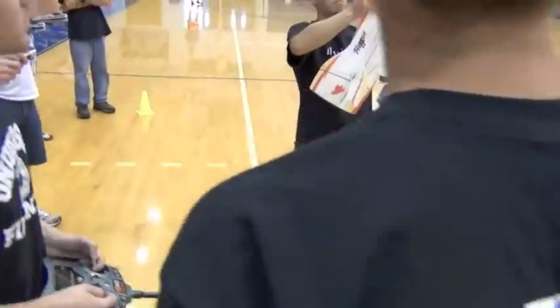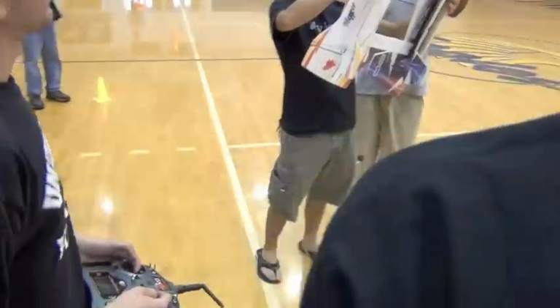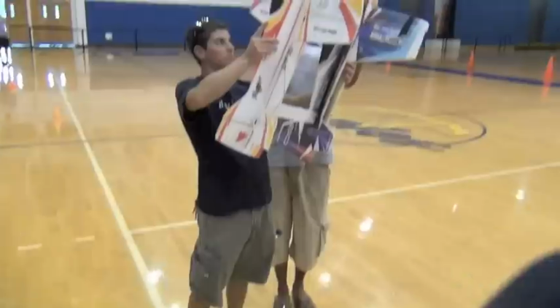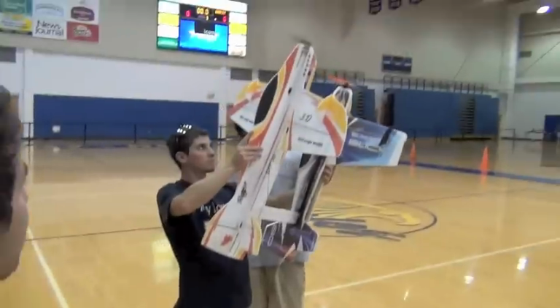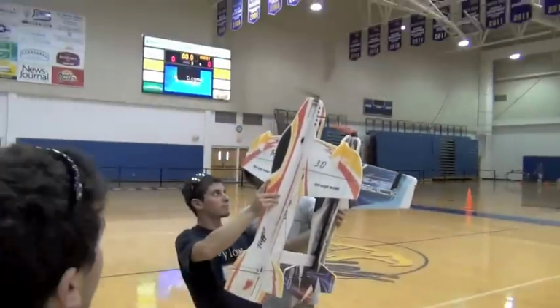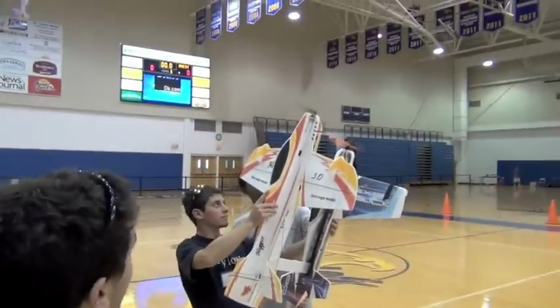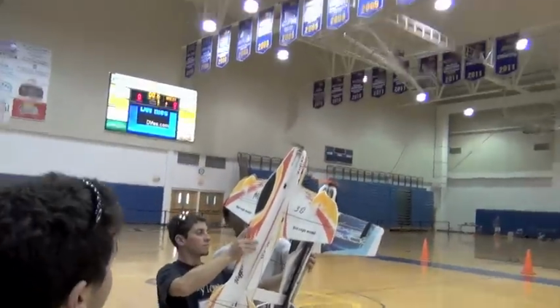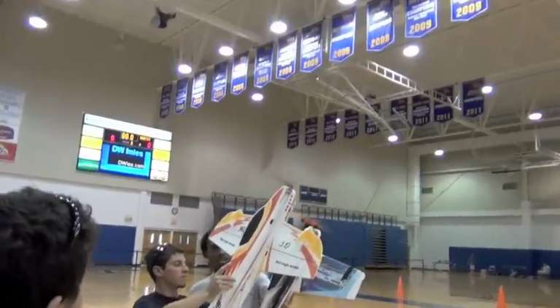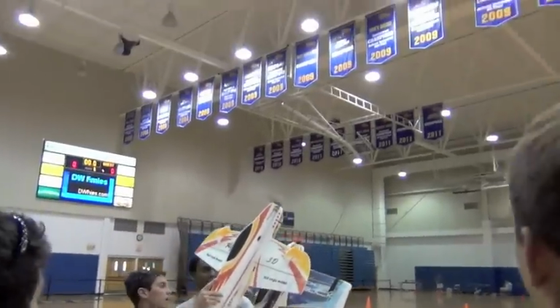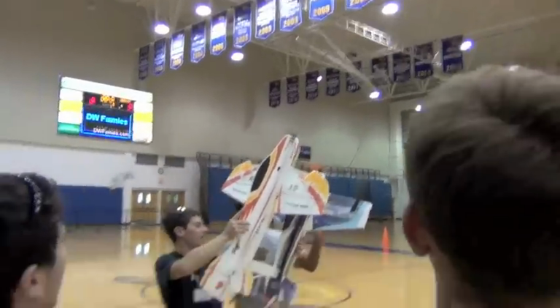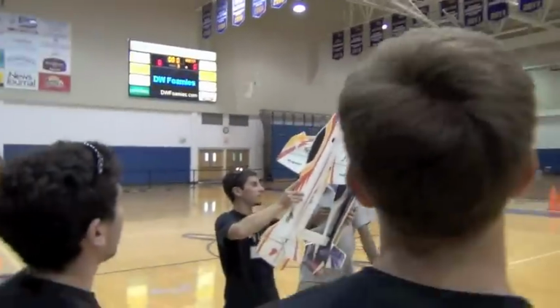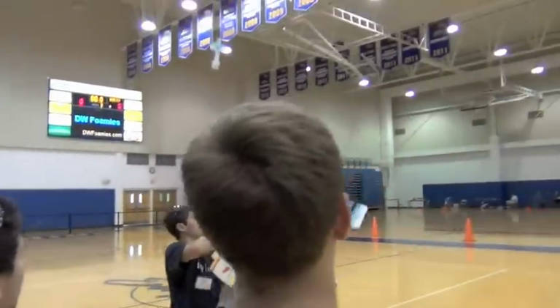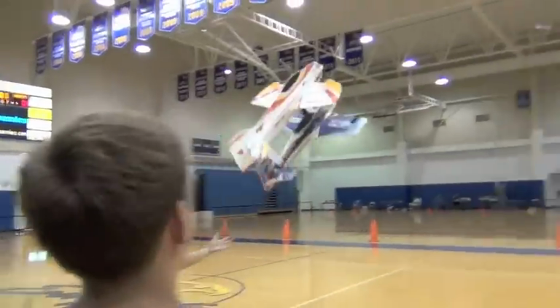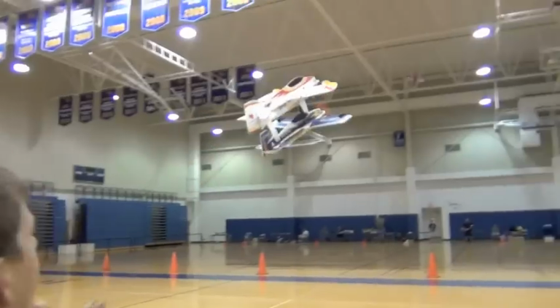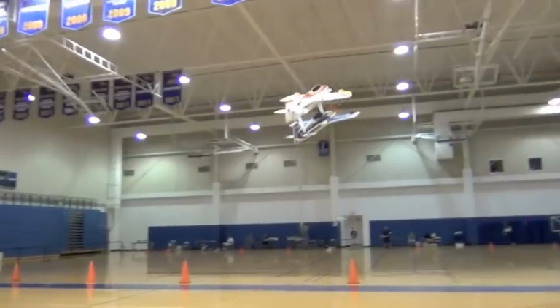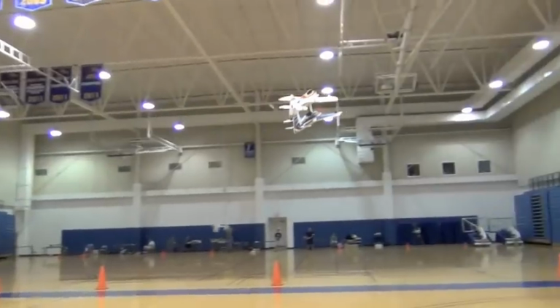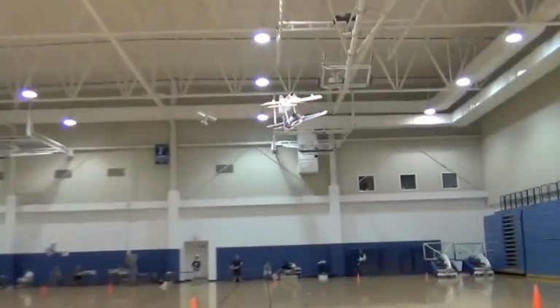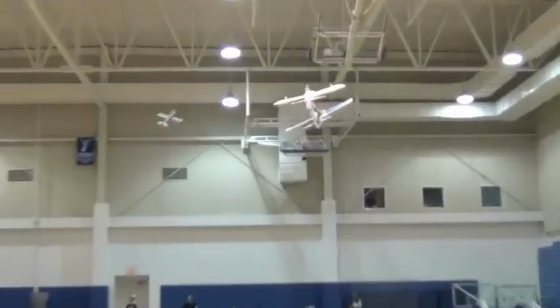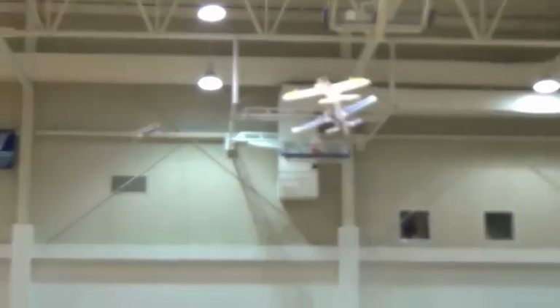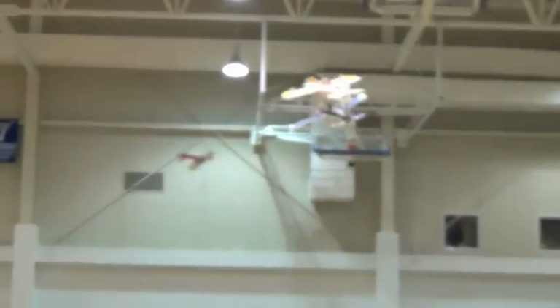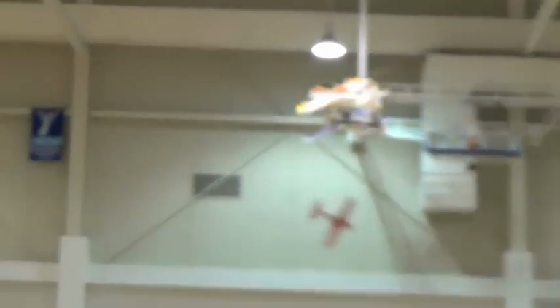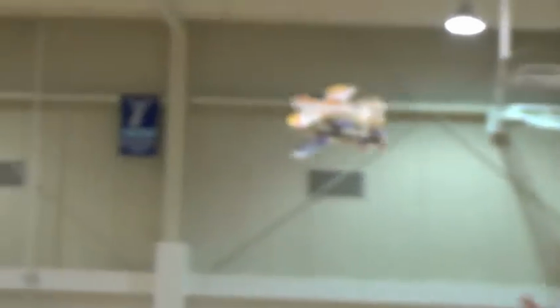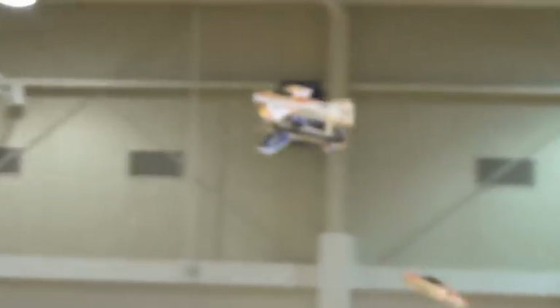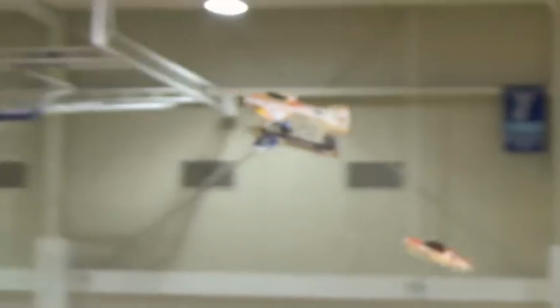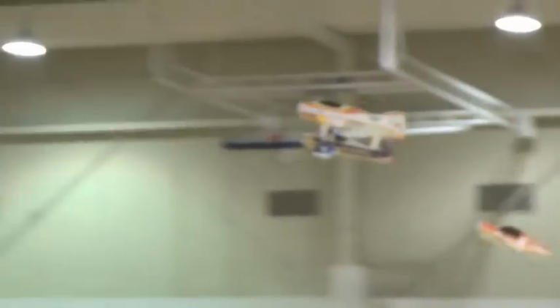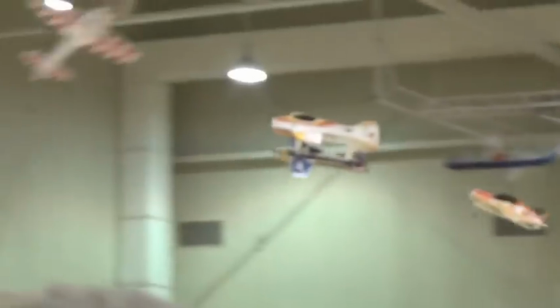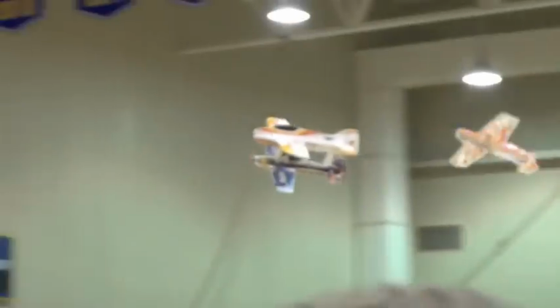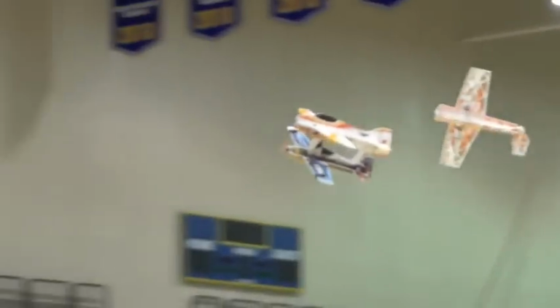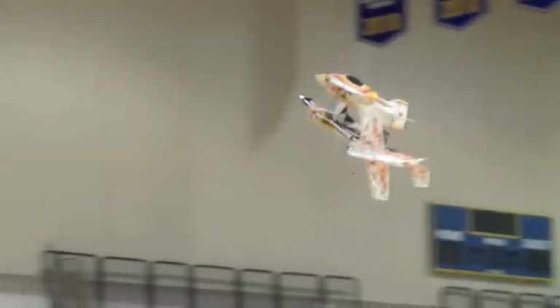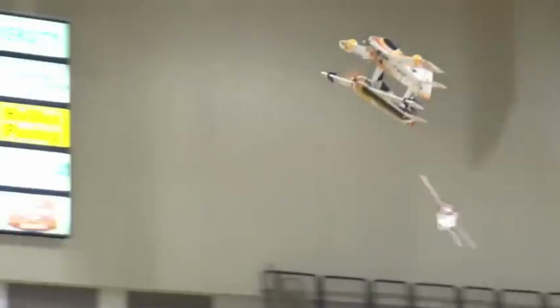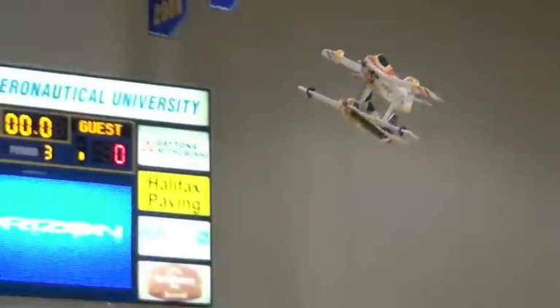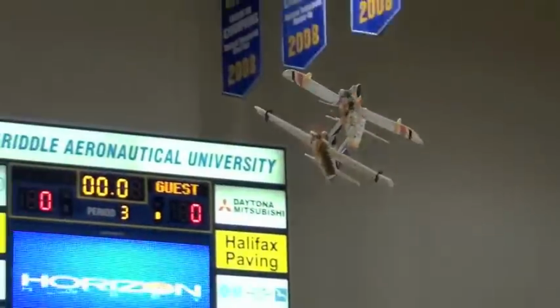Alright, you ready? Yeah. Go. Check on that. Left, left. Good, good, good. Alright, we're gonna do right roller.